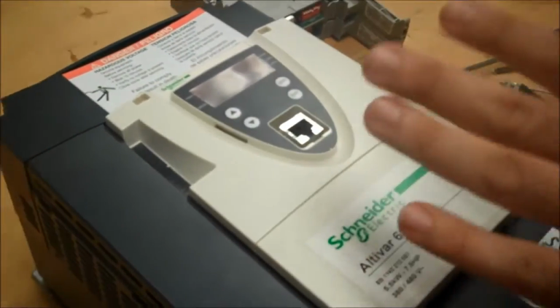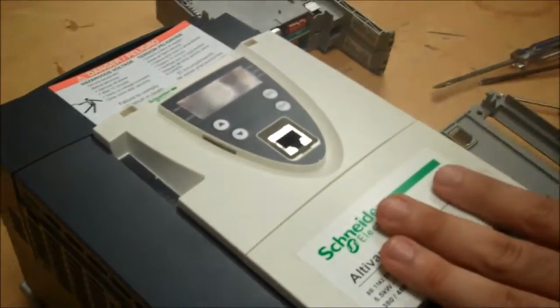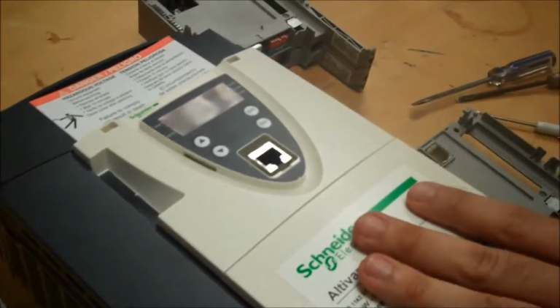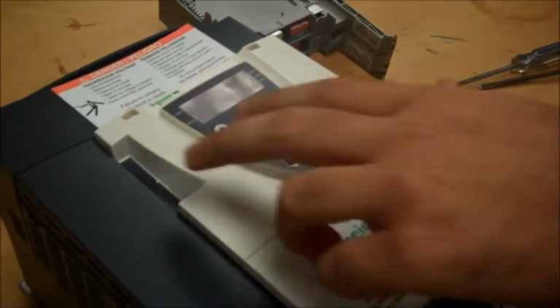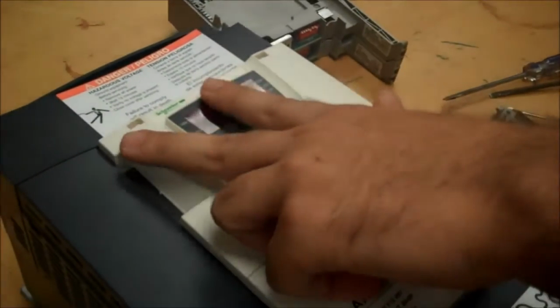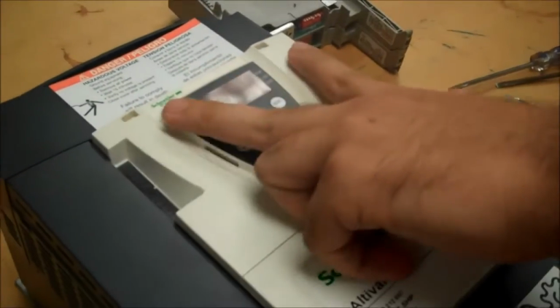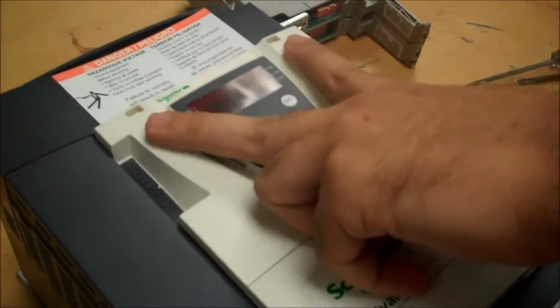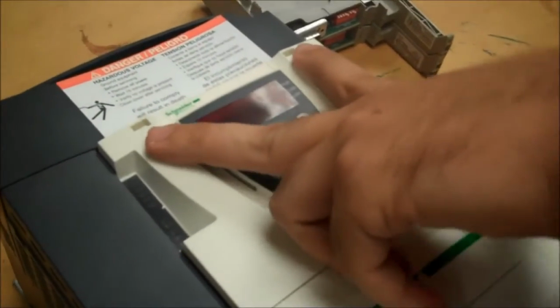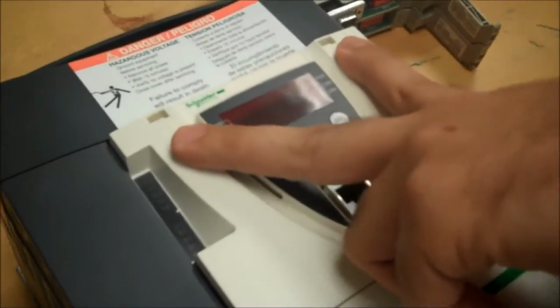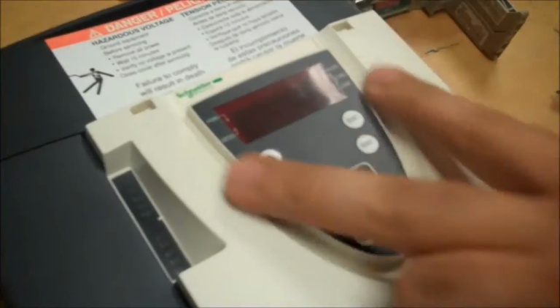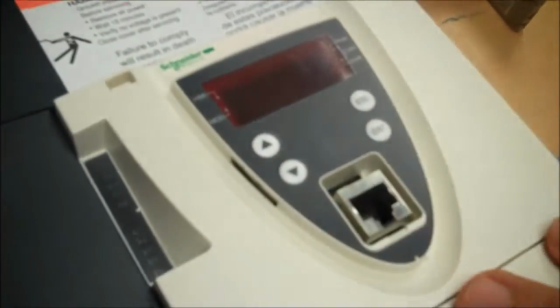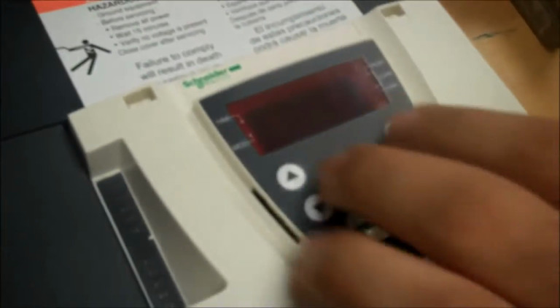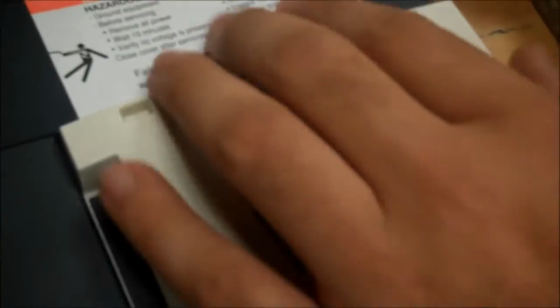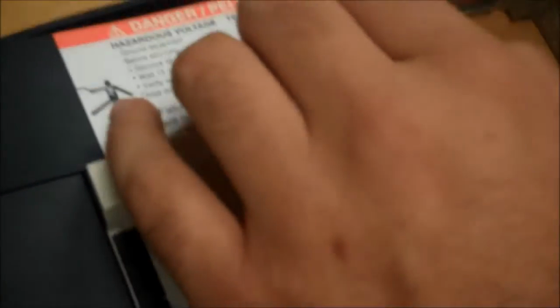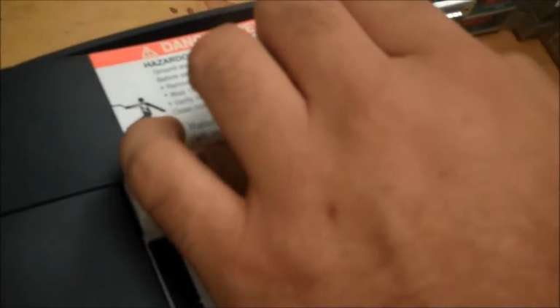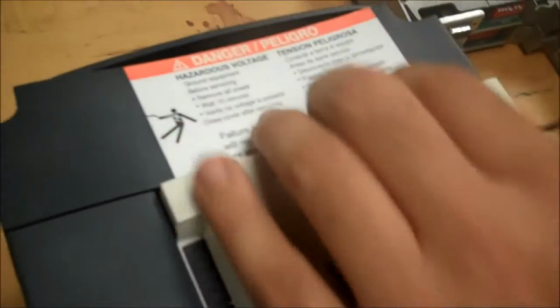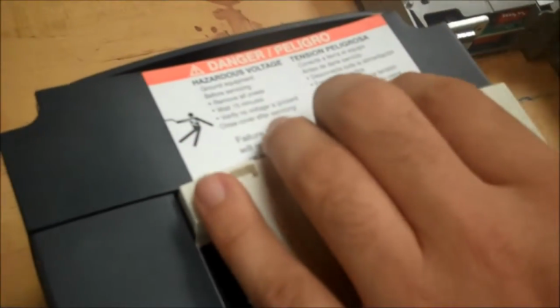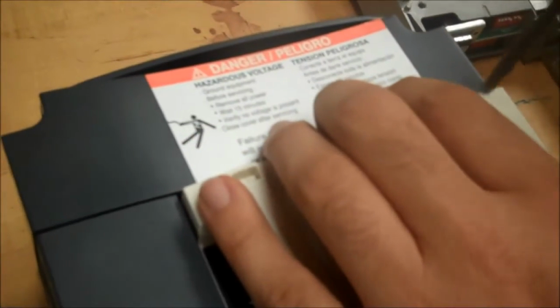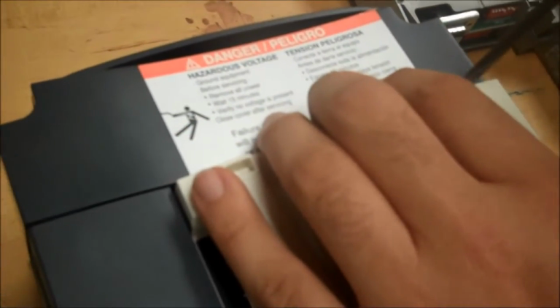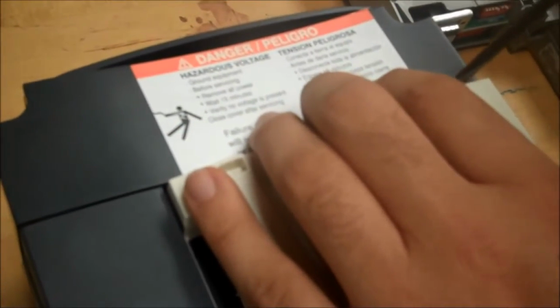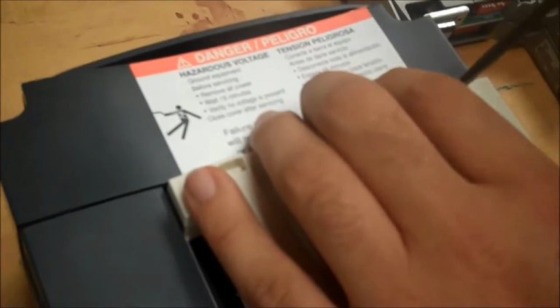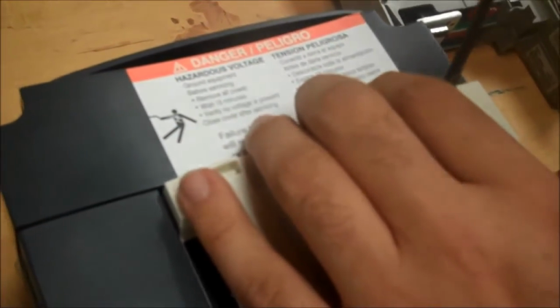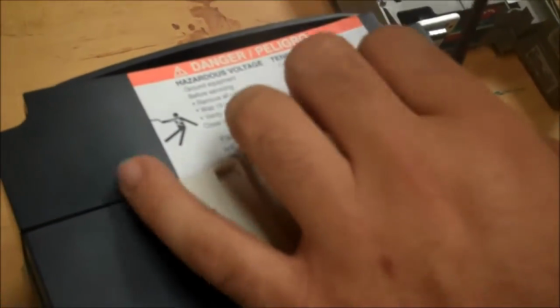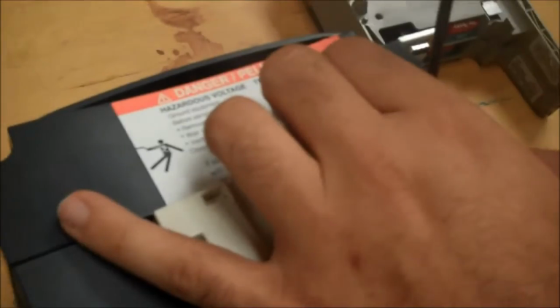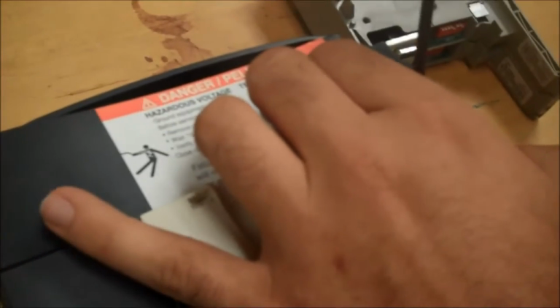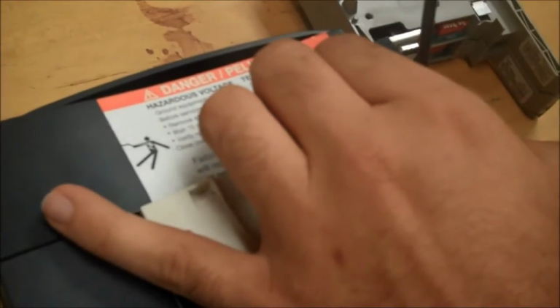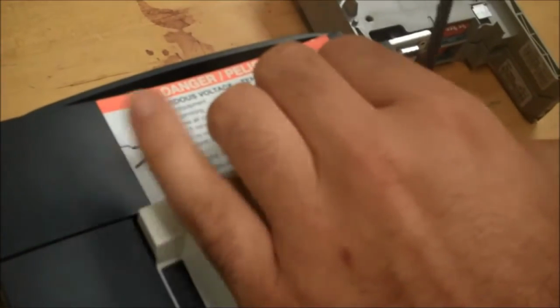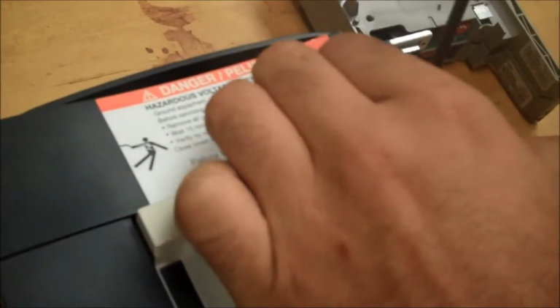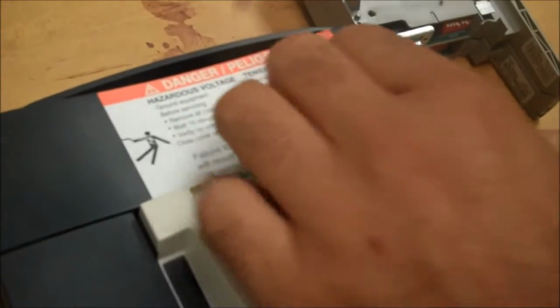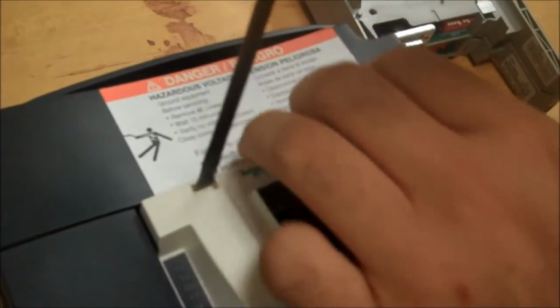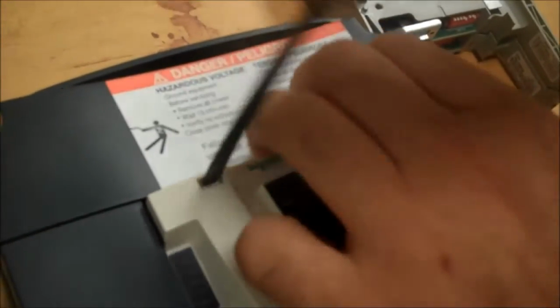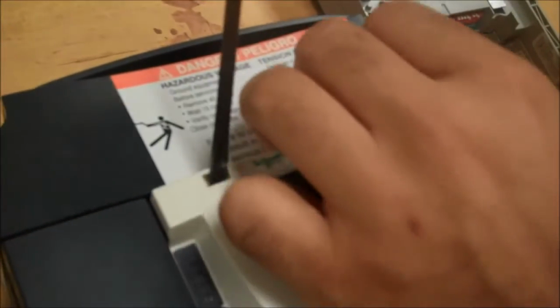To do this, you have the two indentations on top. Get a flathead screwdriver and push down and pull up on each side of the cover.